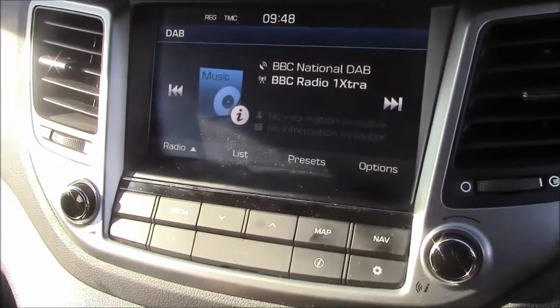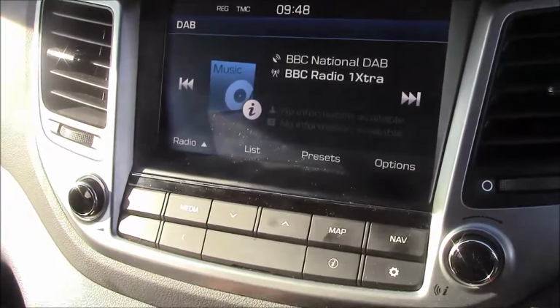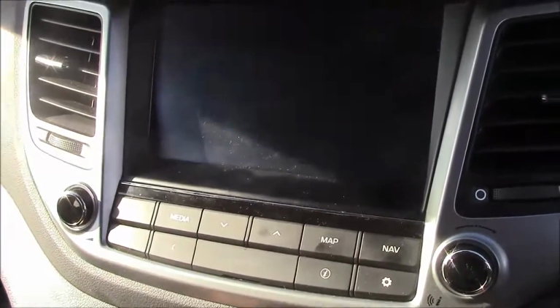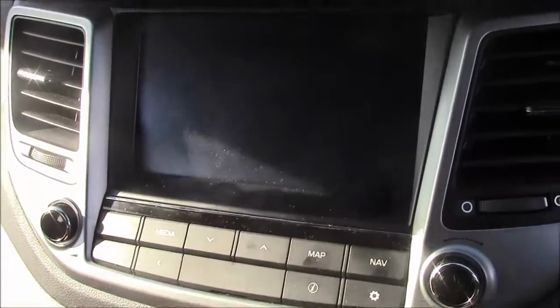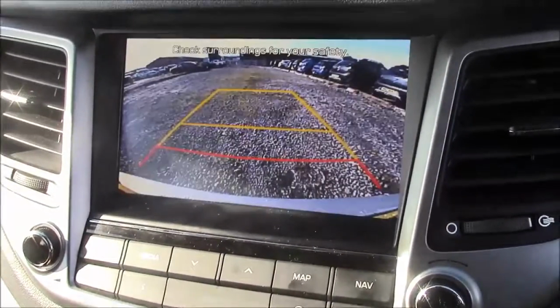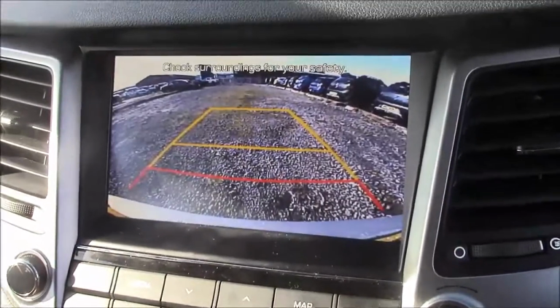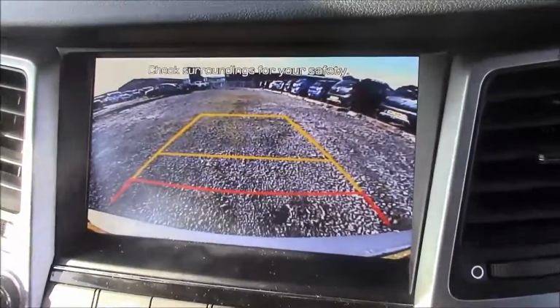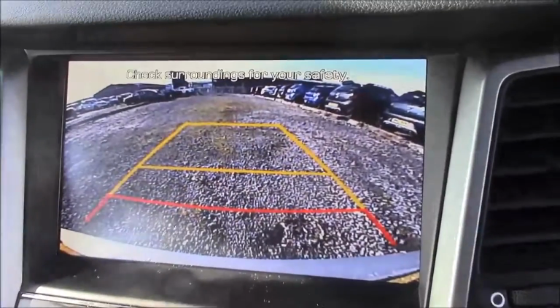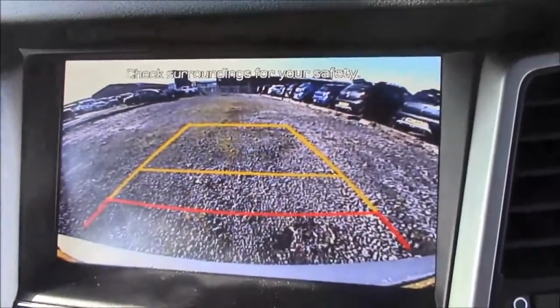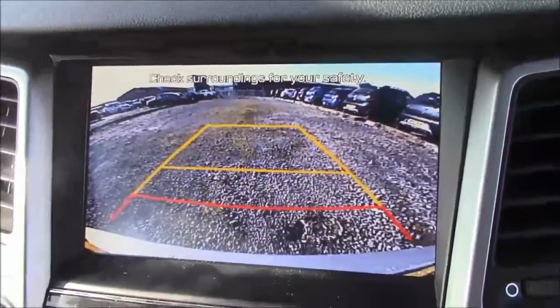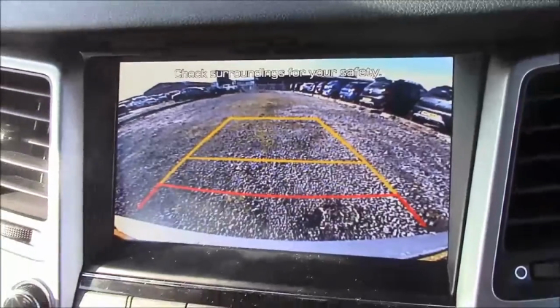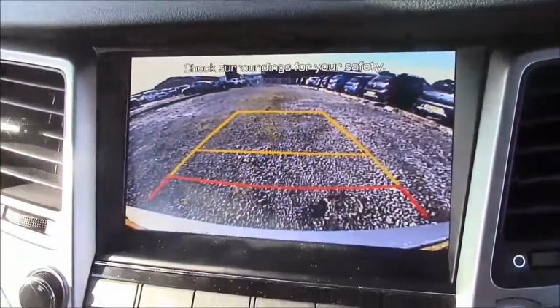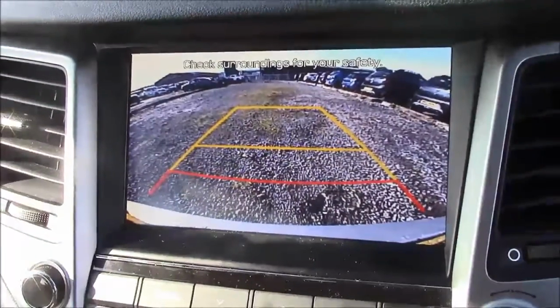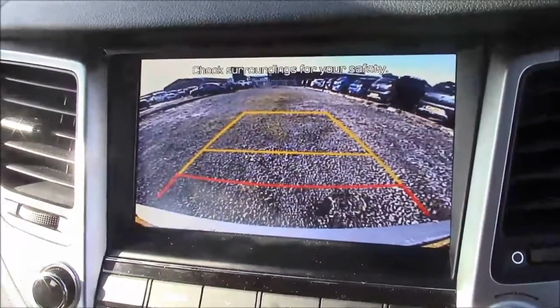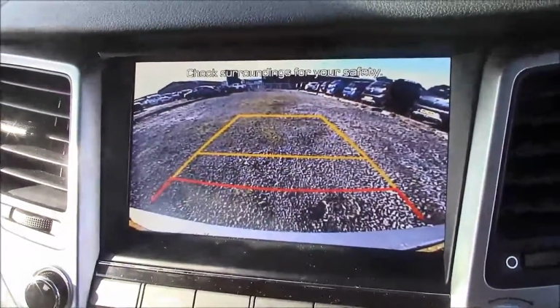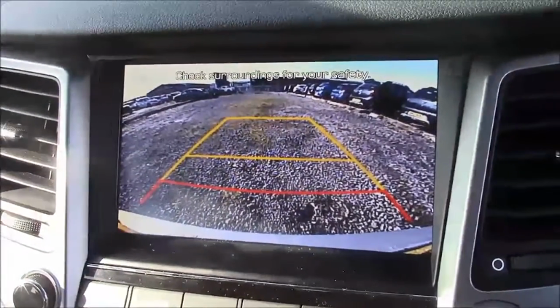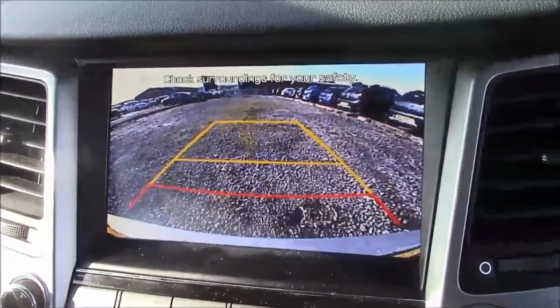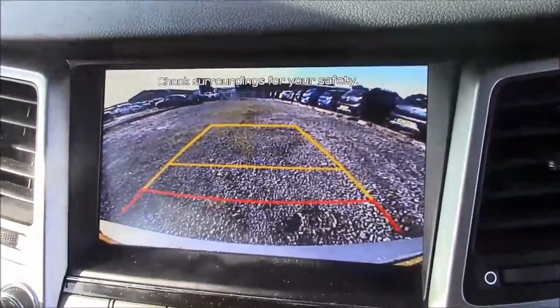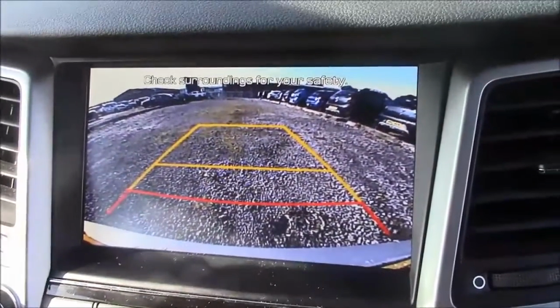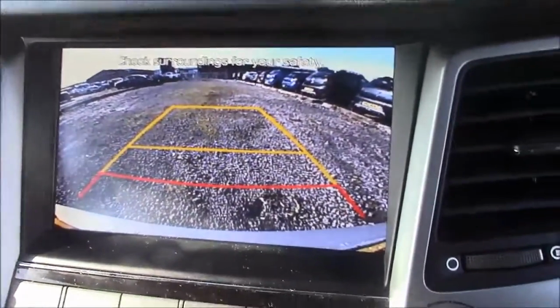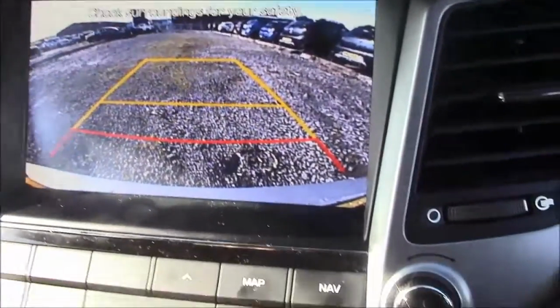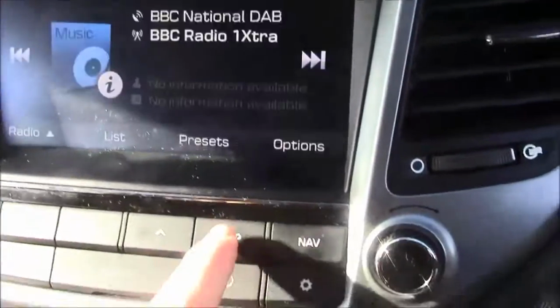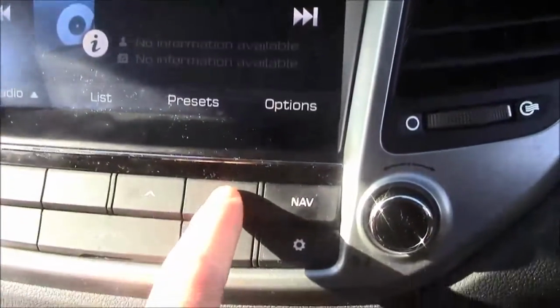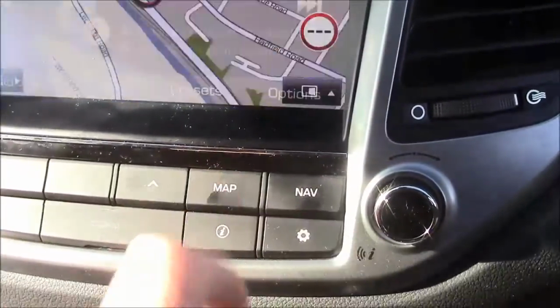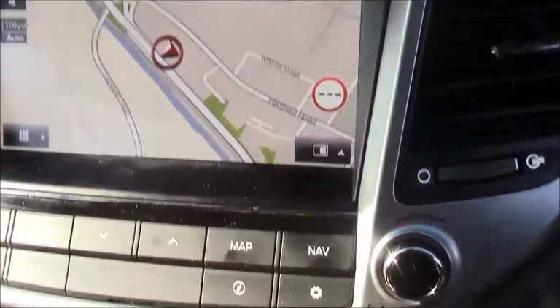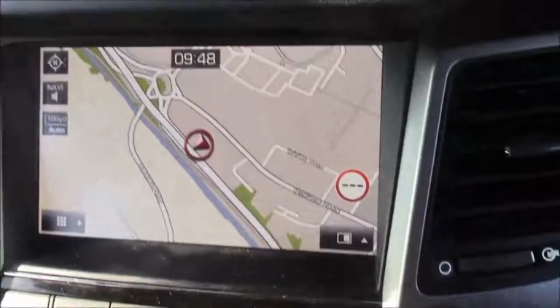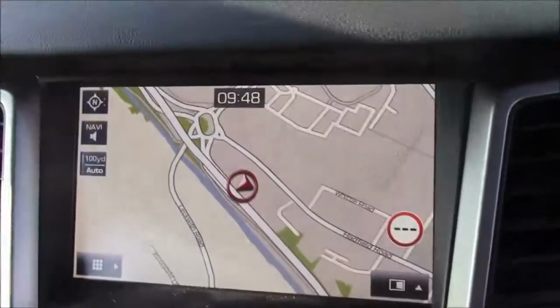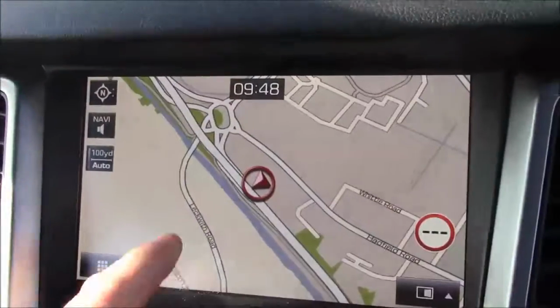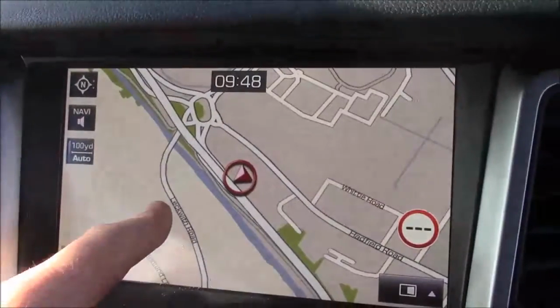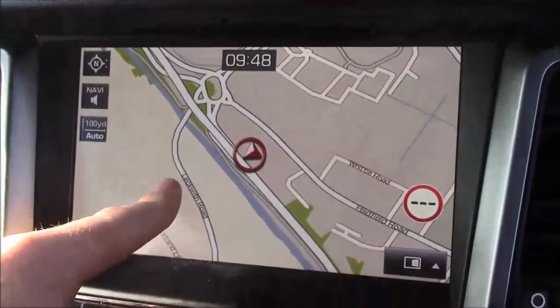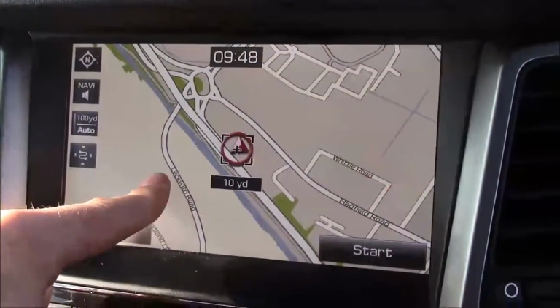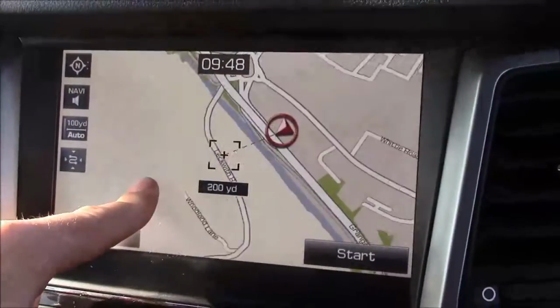As I mentioned earlier, this car comes with a reverse parking camera. You'll notice the grid warning system on the screen alerting you to nearby objects. Additionally, this car comes with satellite navigation that can easily be navigated through using the touchscreen capabilities.